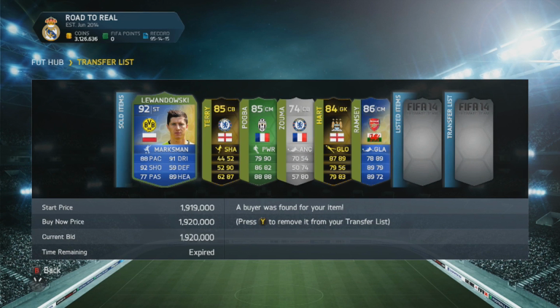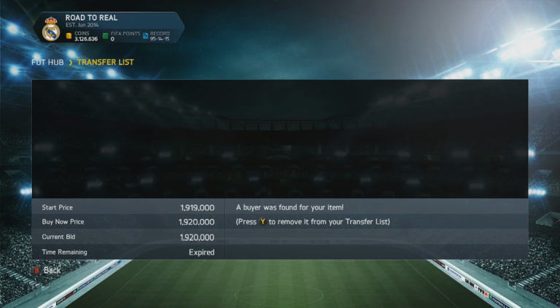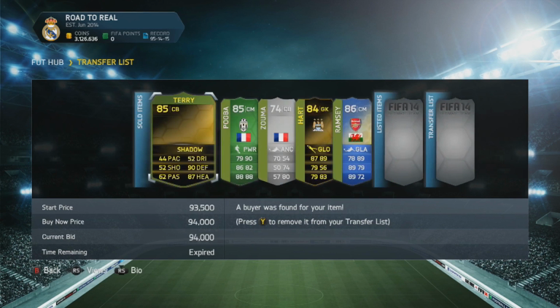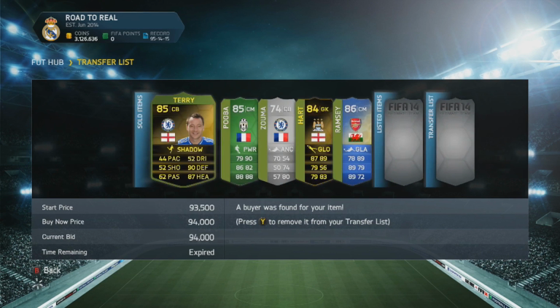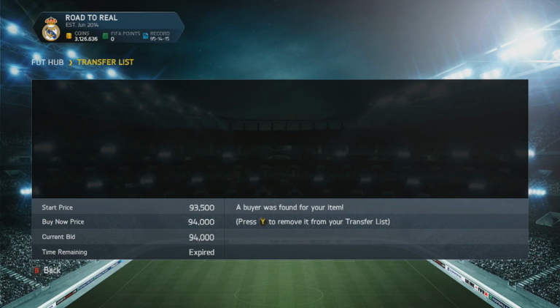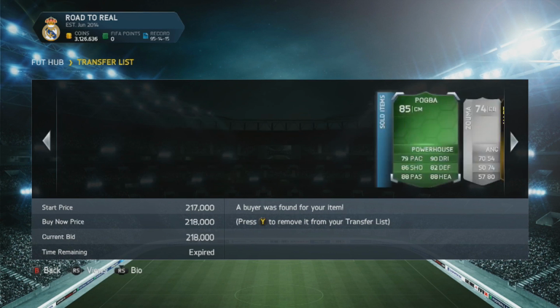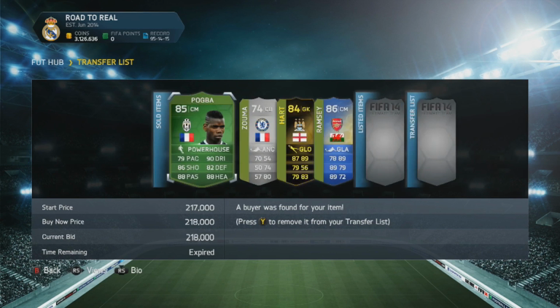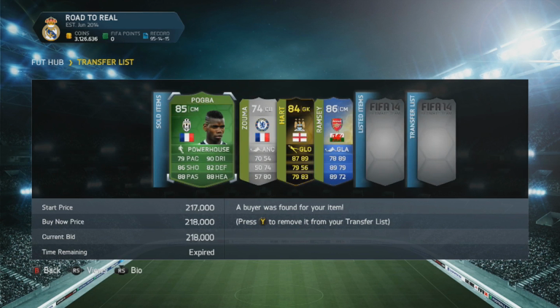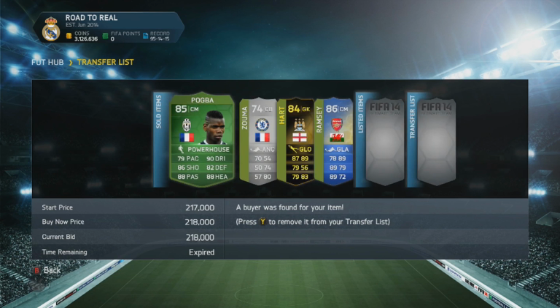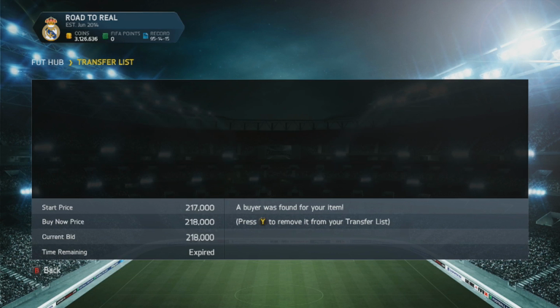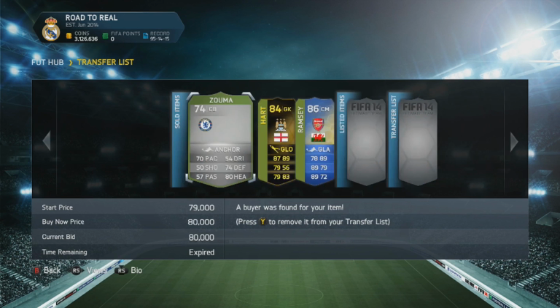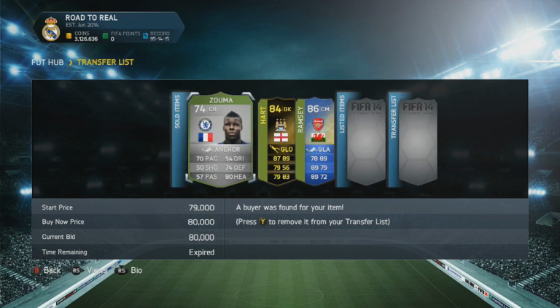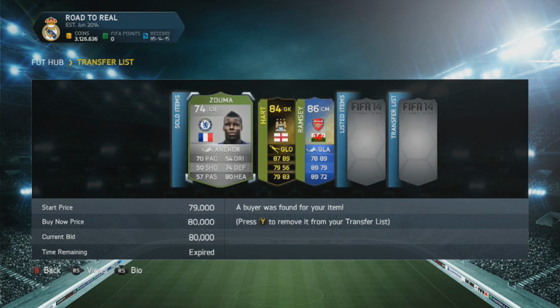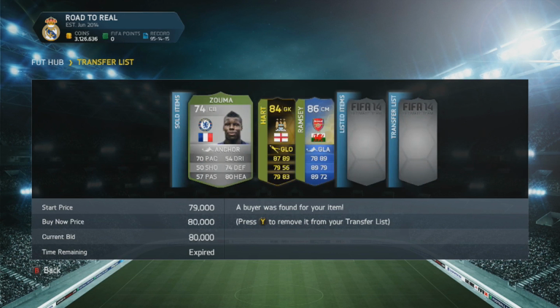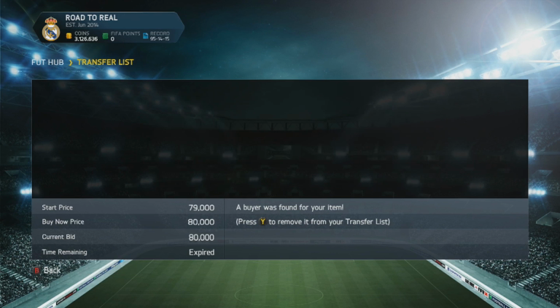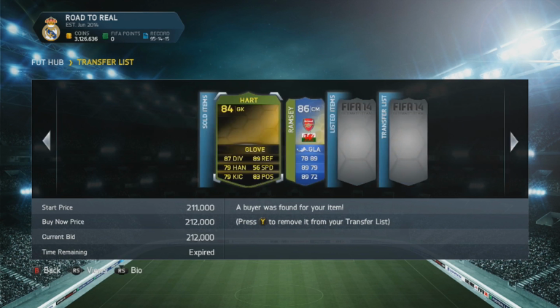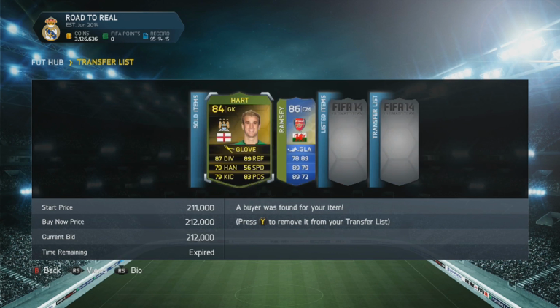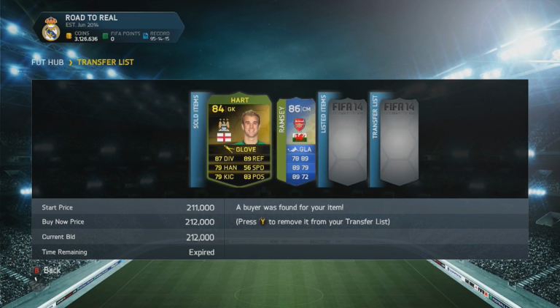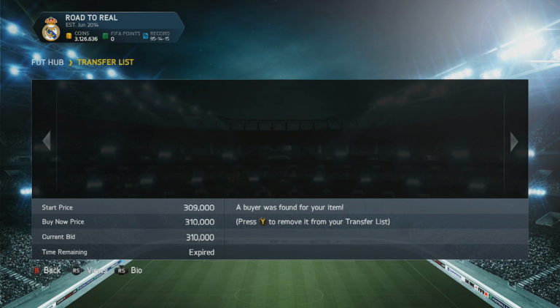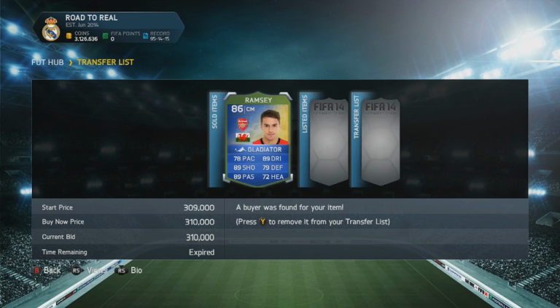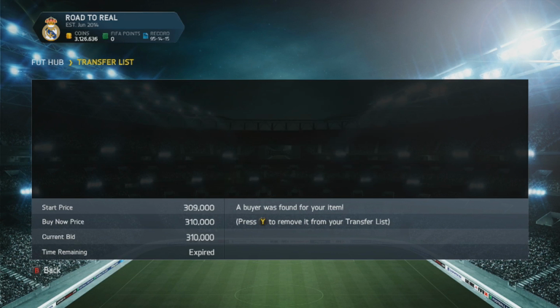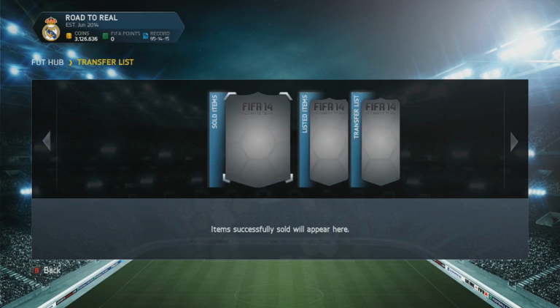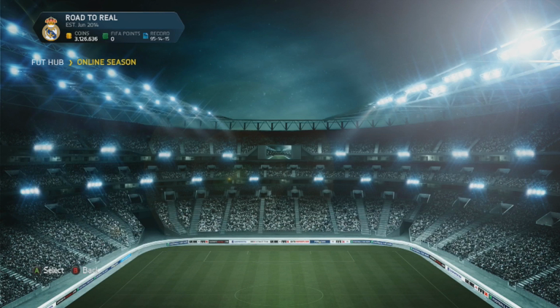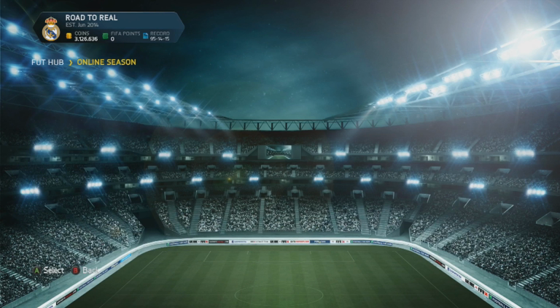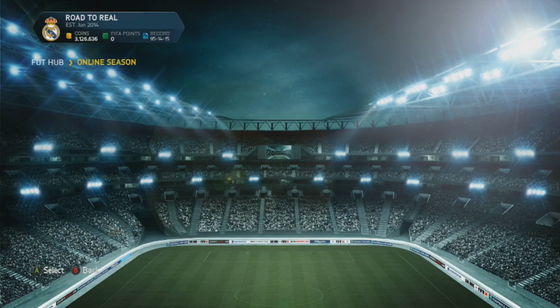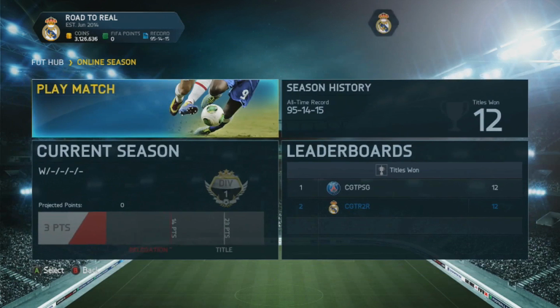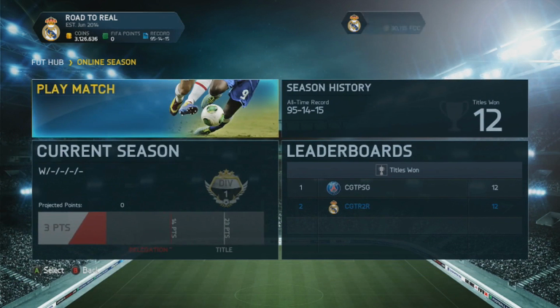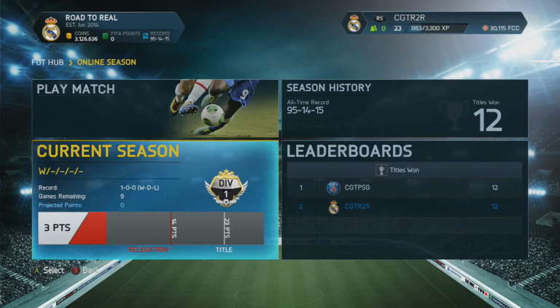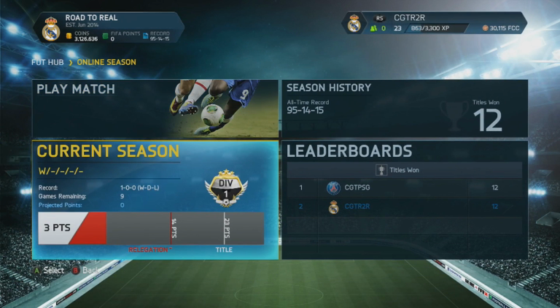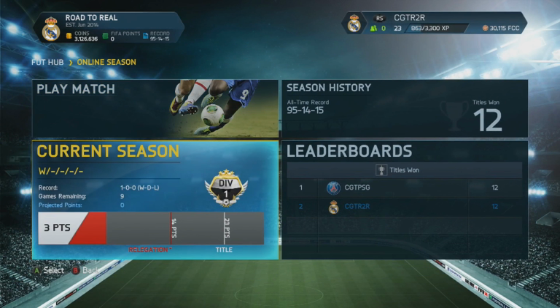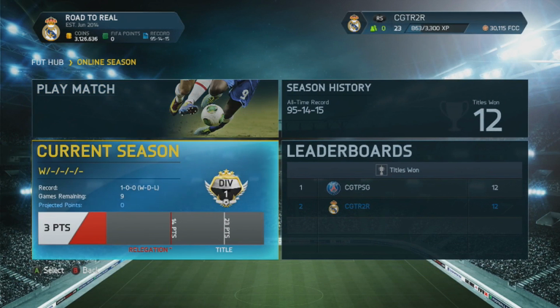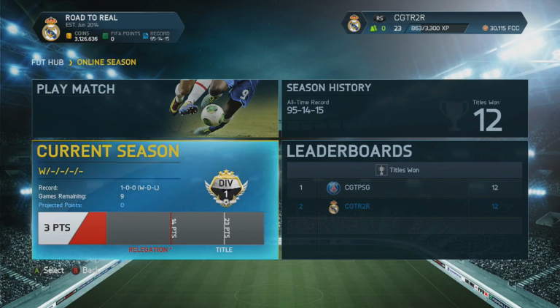Lewandowski Team of the Season sold for the amount we wanted. We sold Zuma, Heart Team of the Season, Ramsey — and now we can dive into the games.